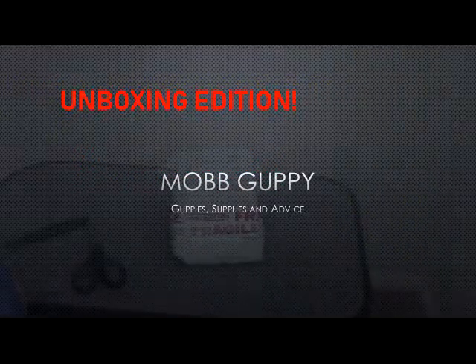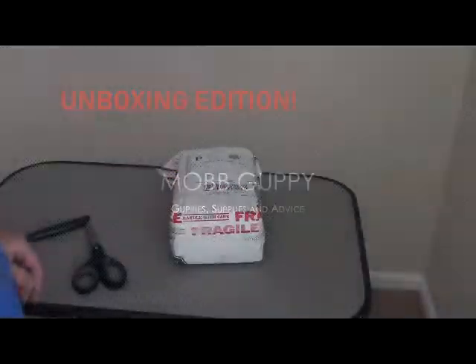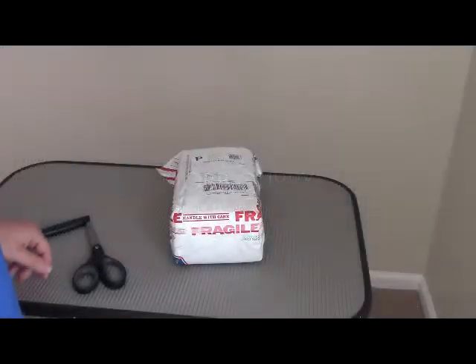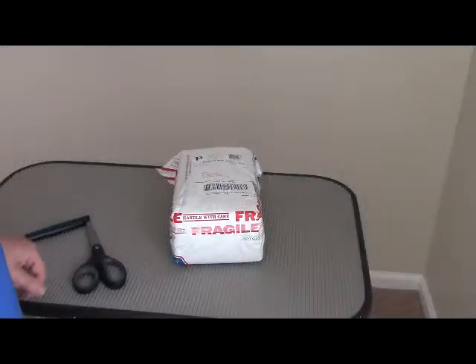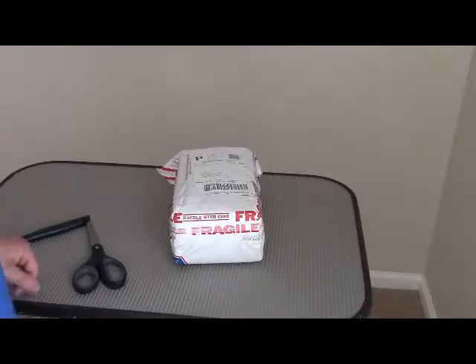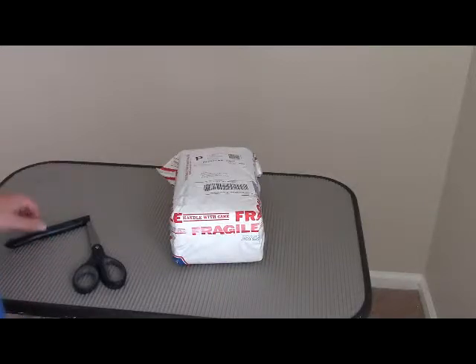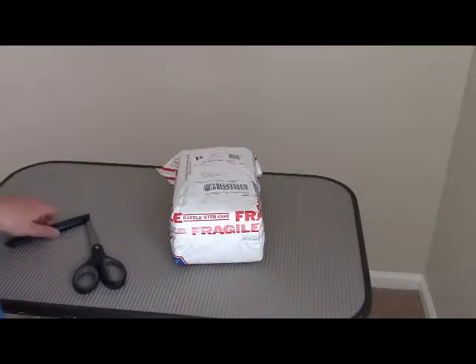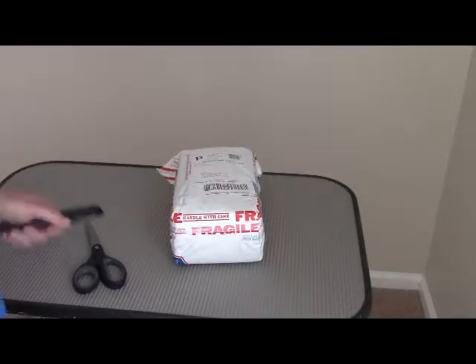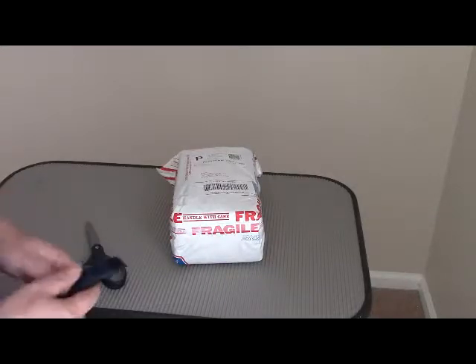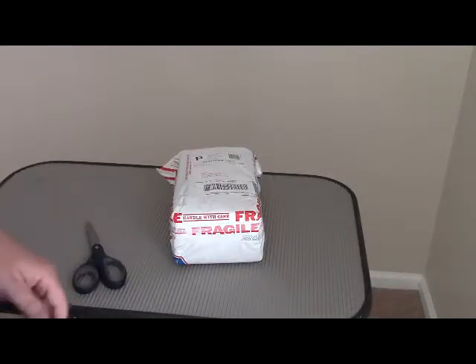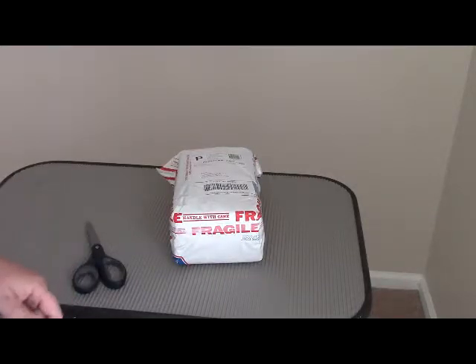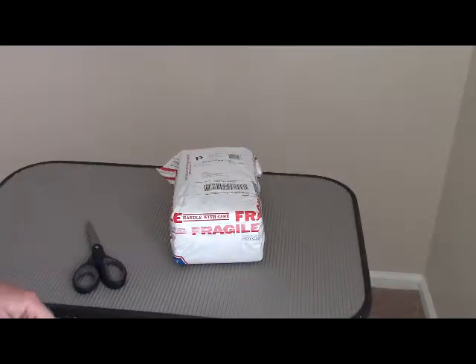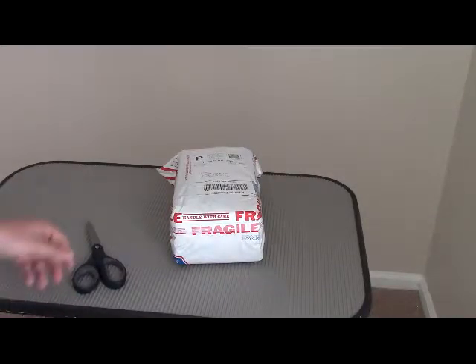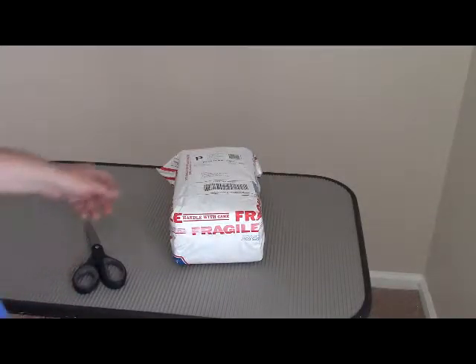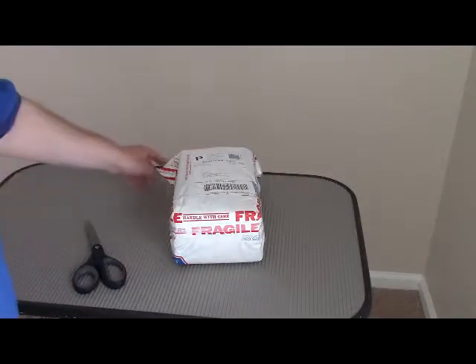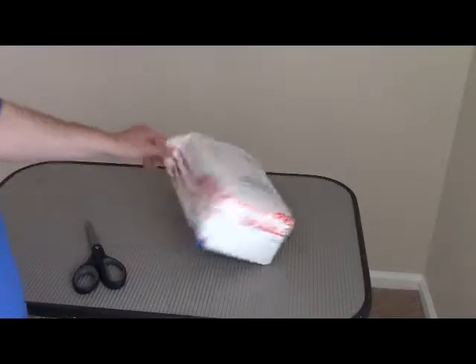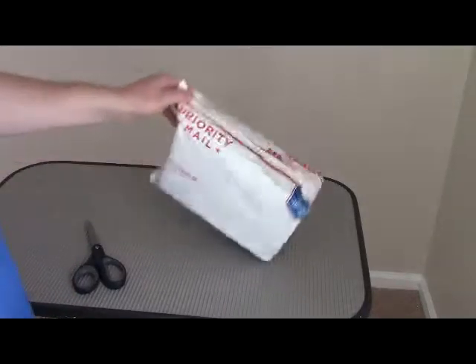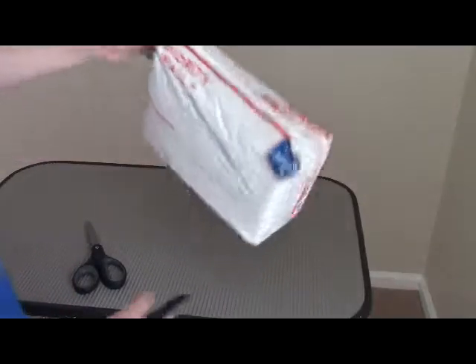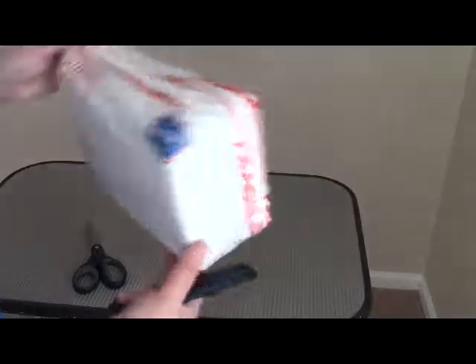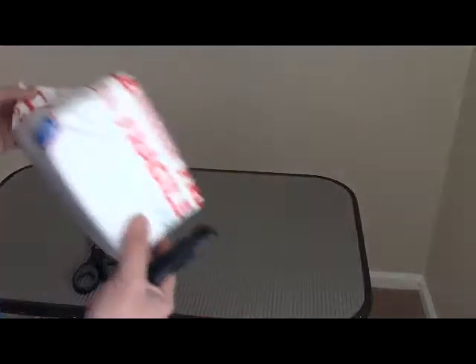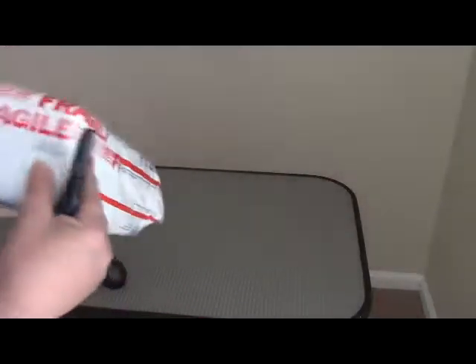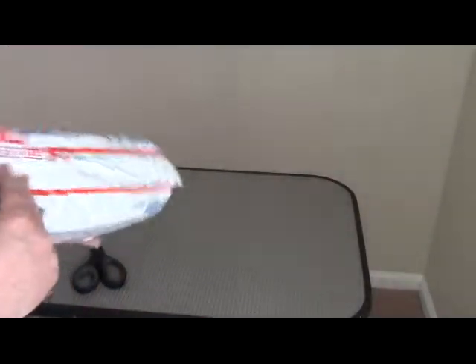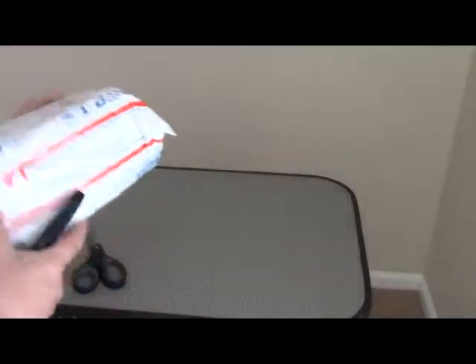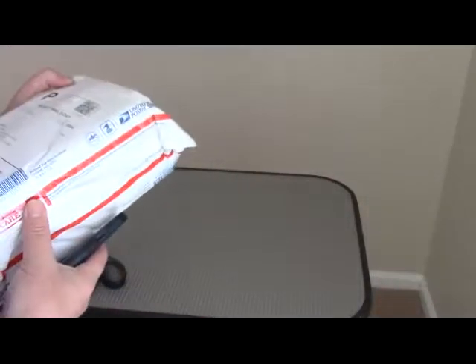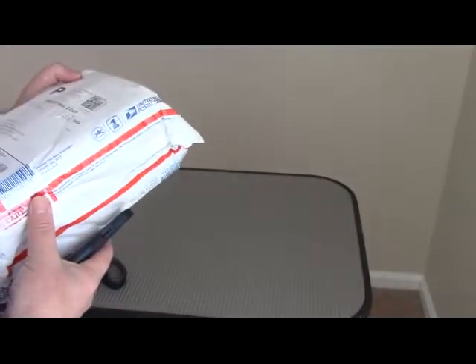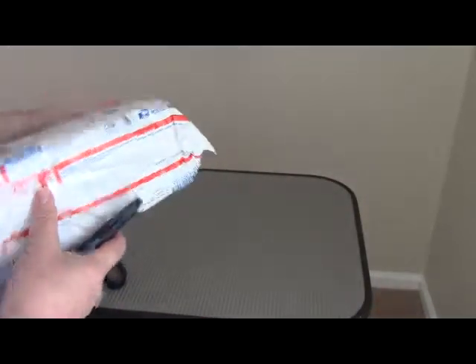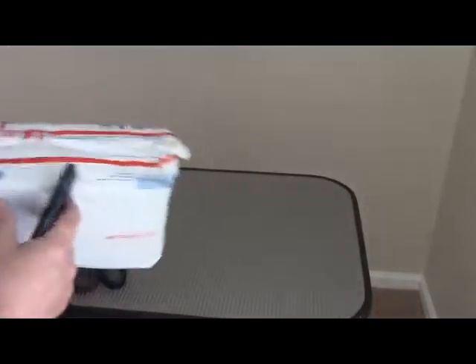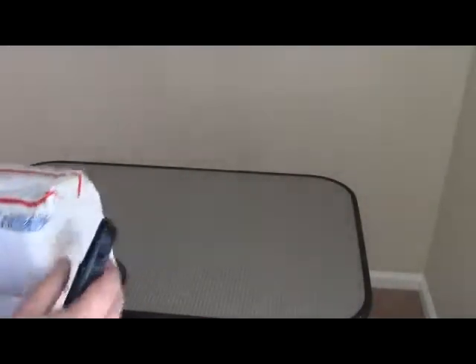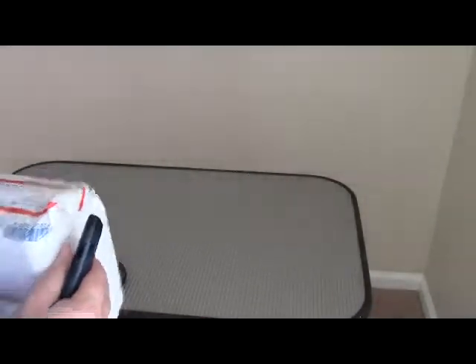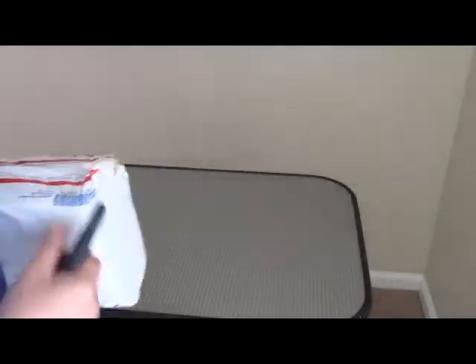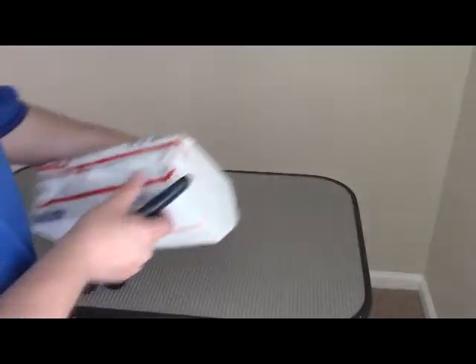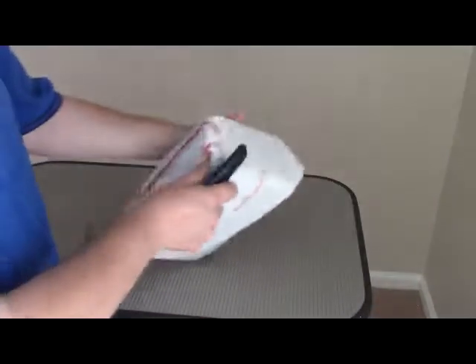Hi, welcome to another unboxing. This is Mob Guppy. I'm Peter. Got this package from something called Aquarium Co-op.